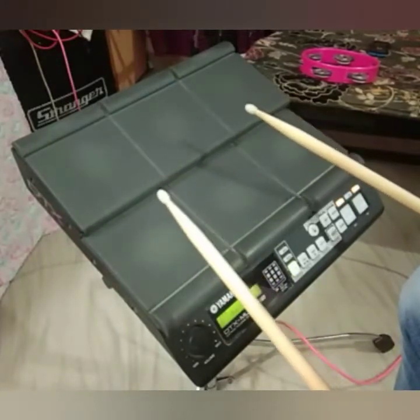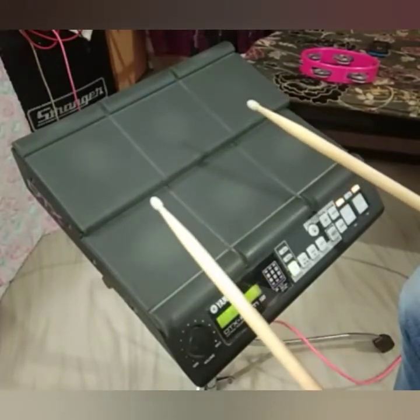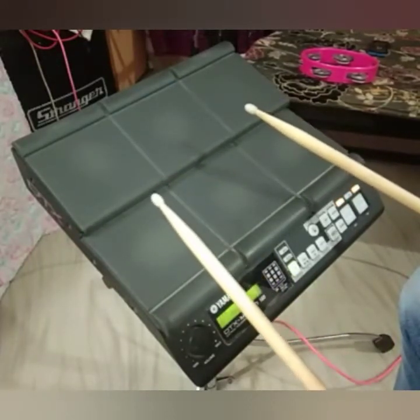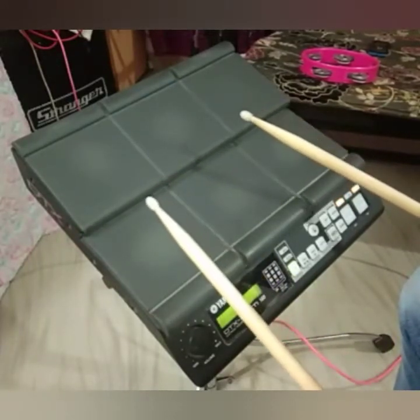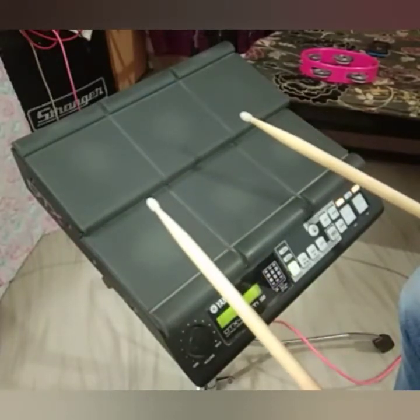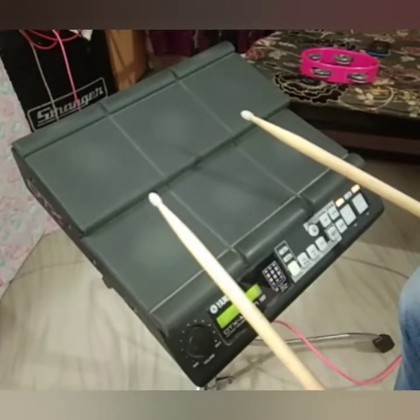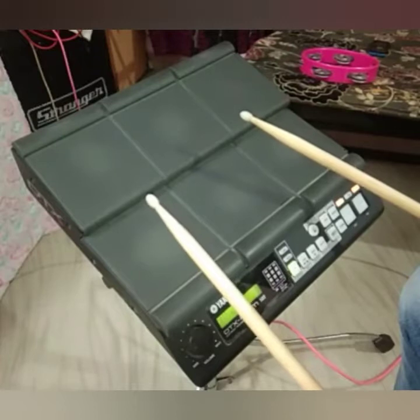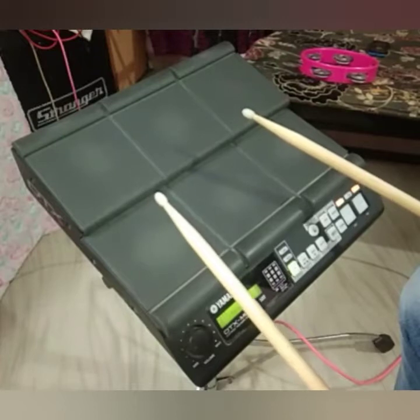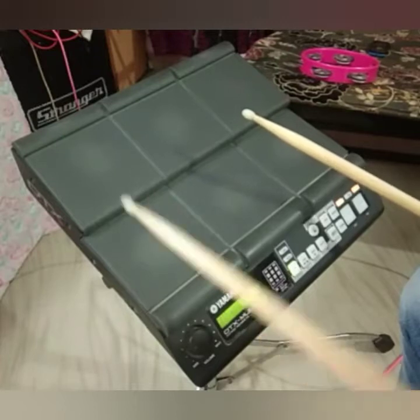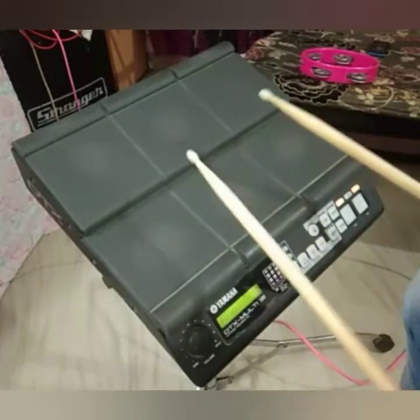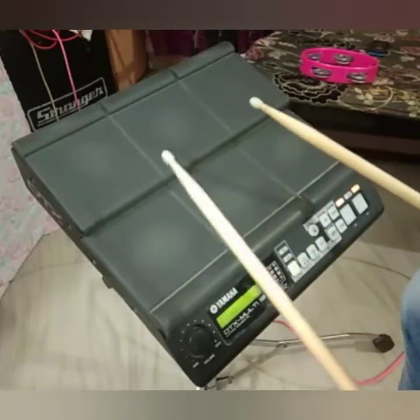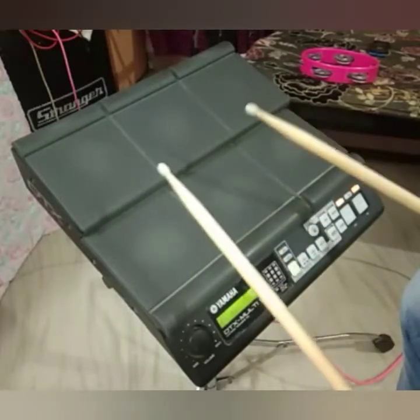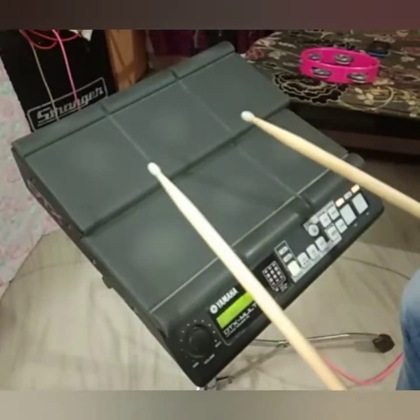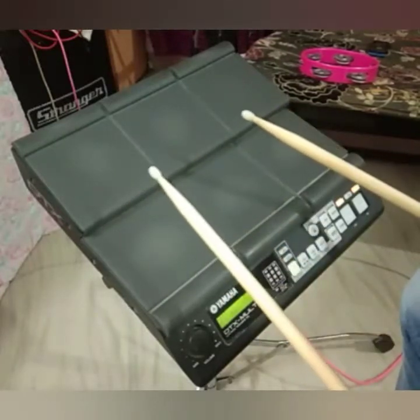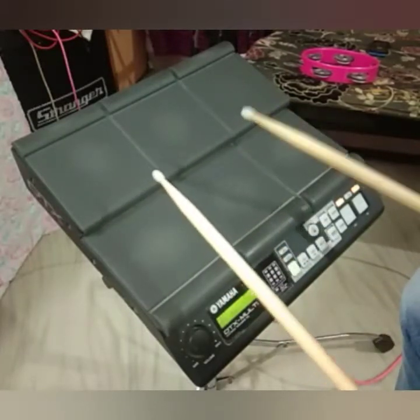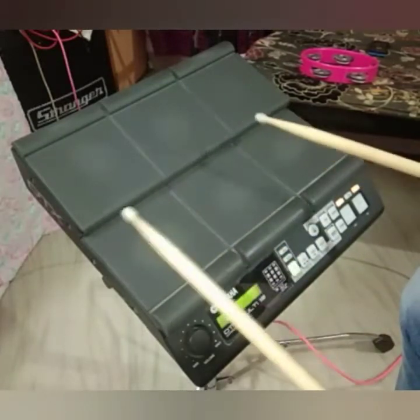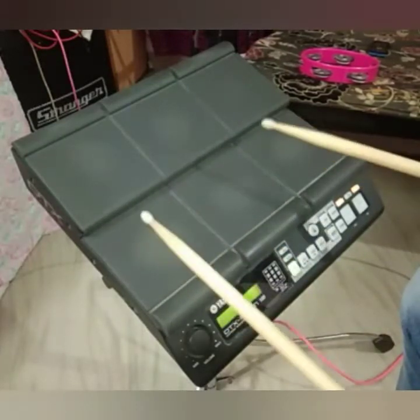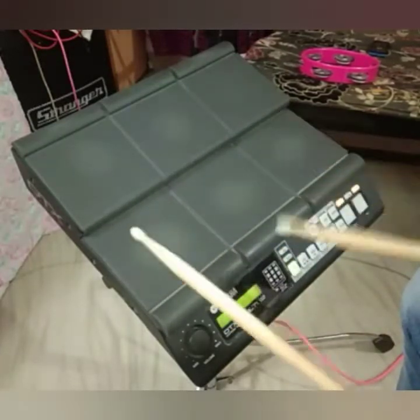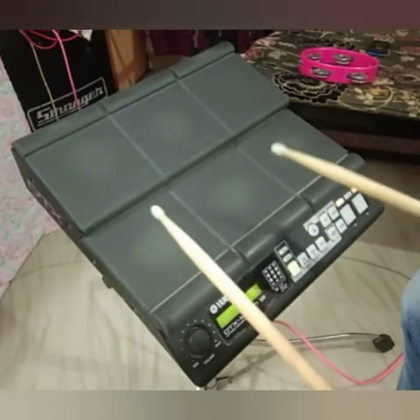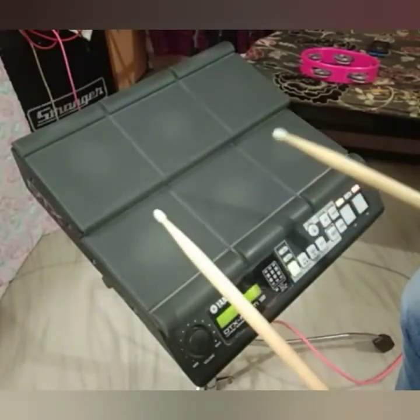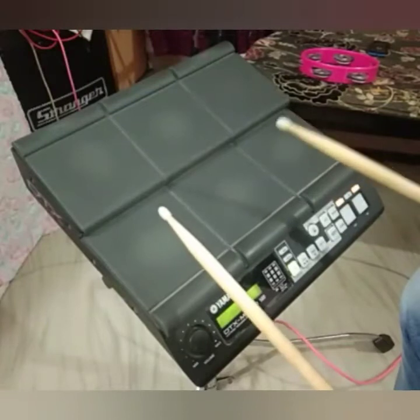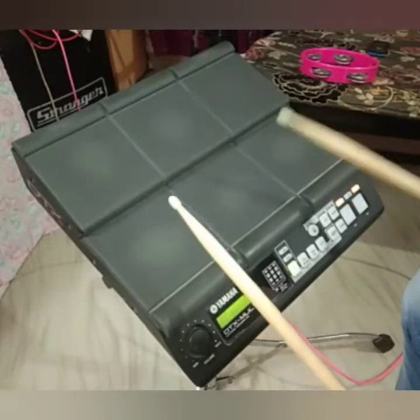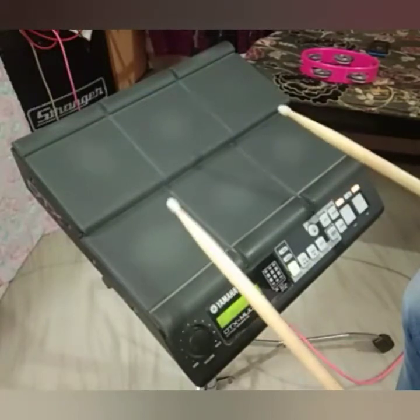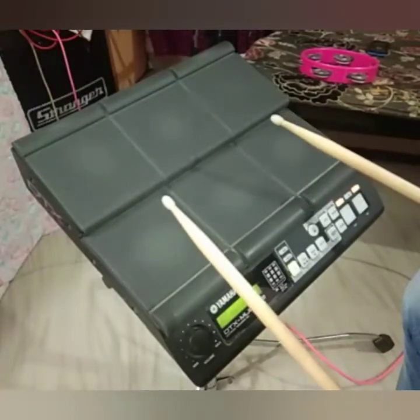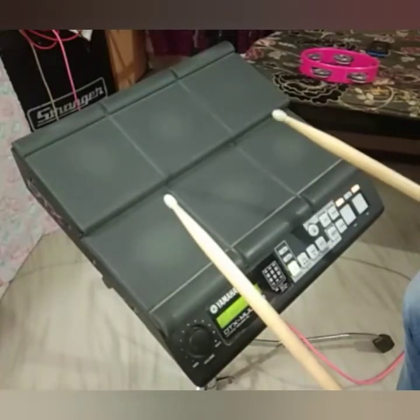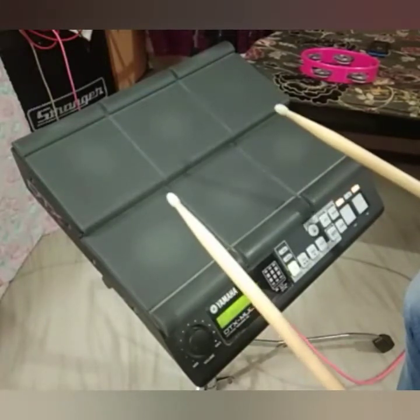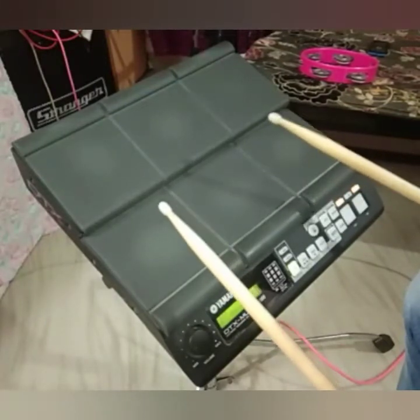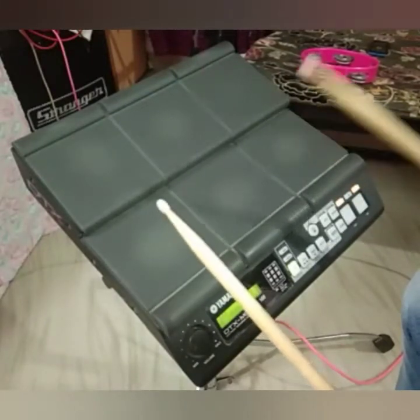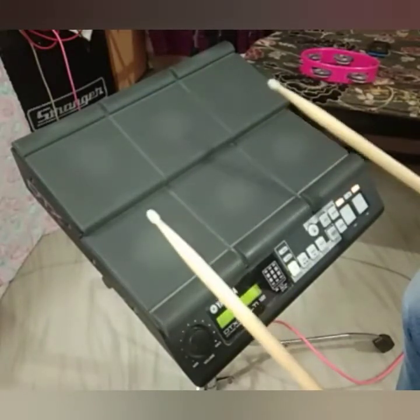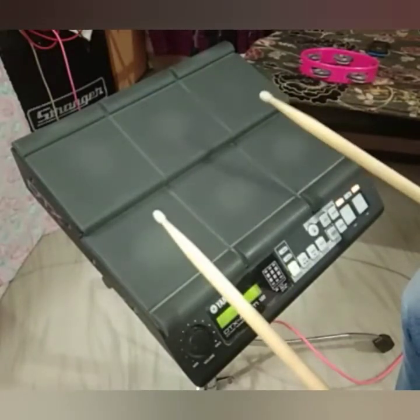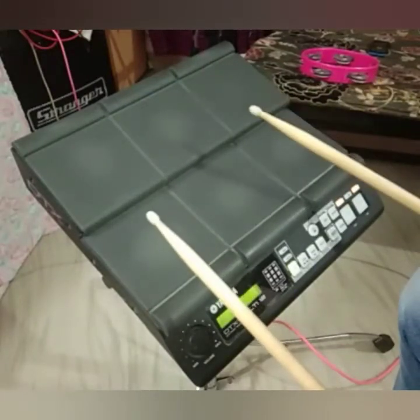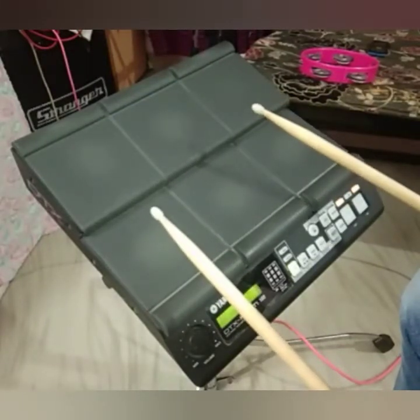Hi friends. I will show you the 4-Mula VASIKIRA 2-4, which is a single snare. I will start with the first video.